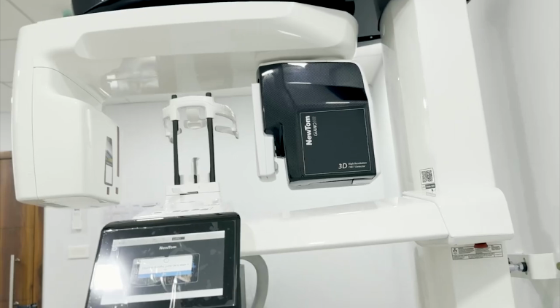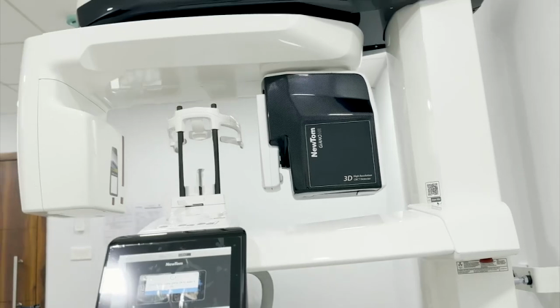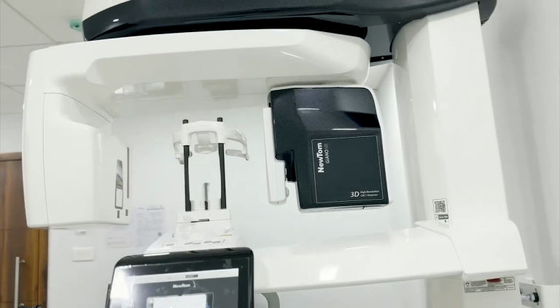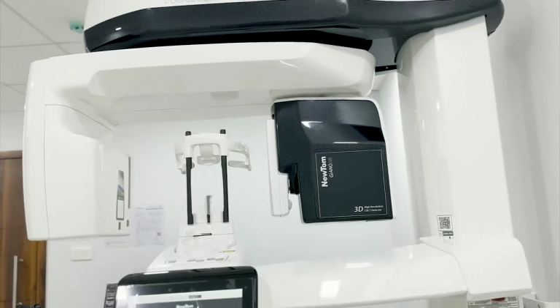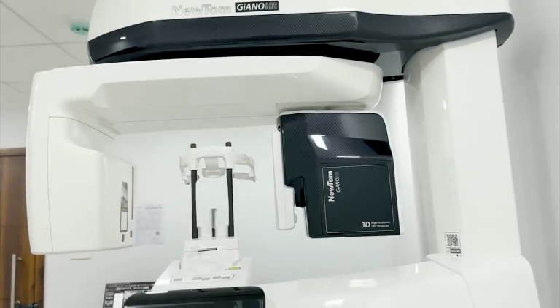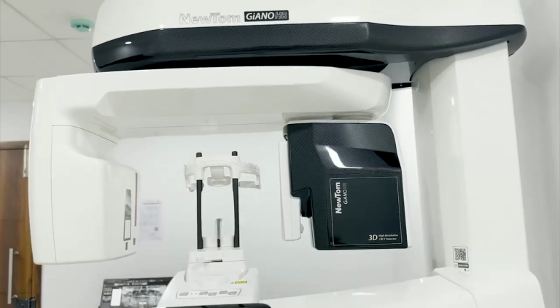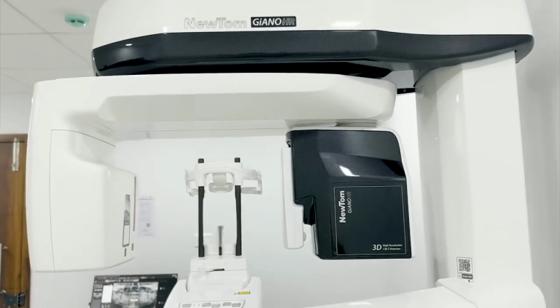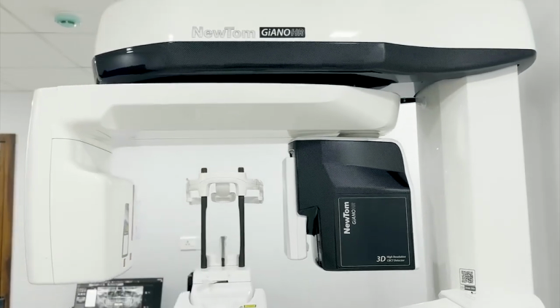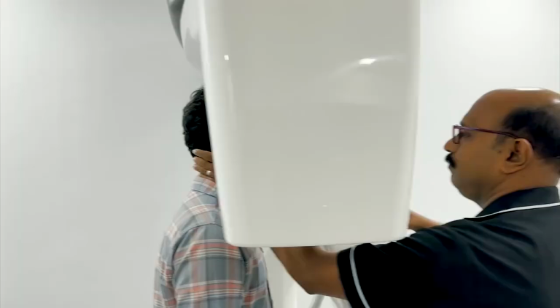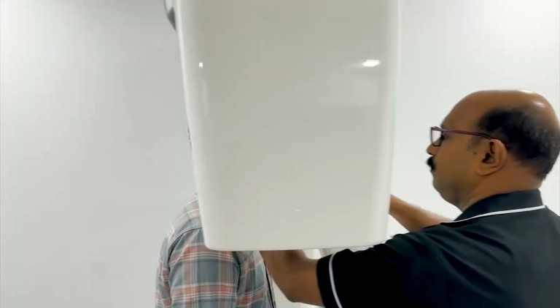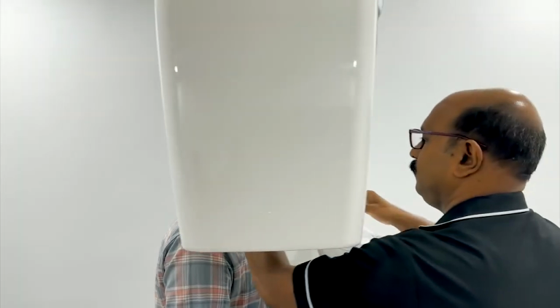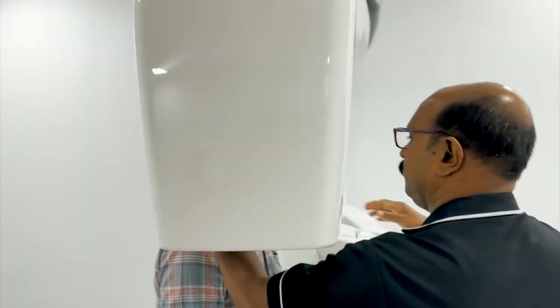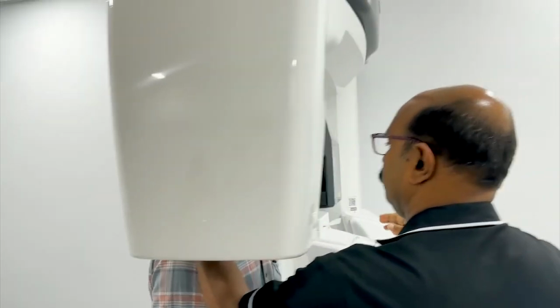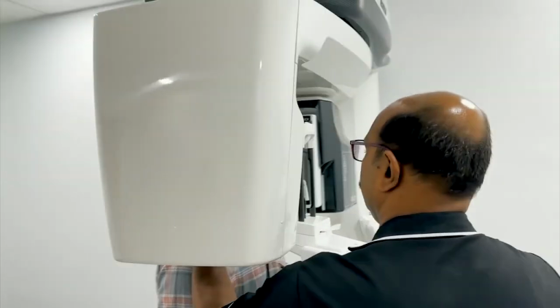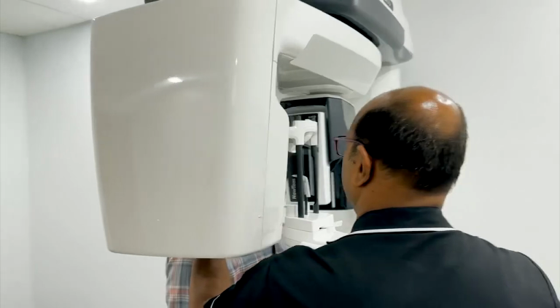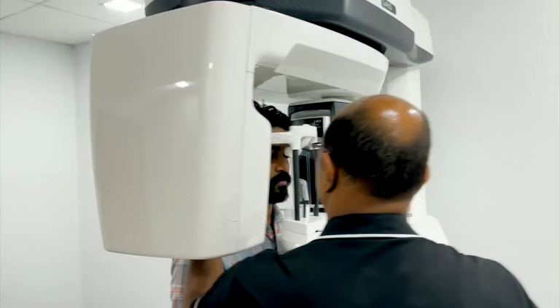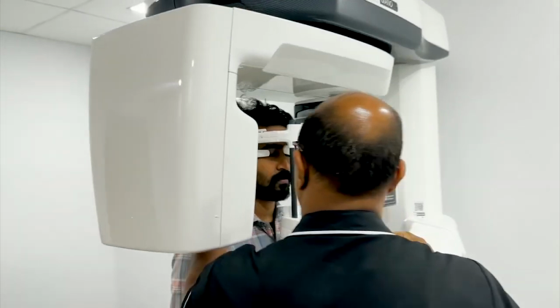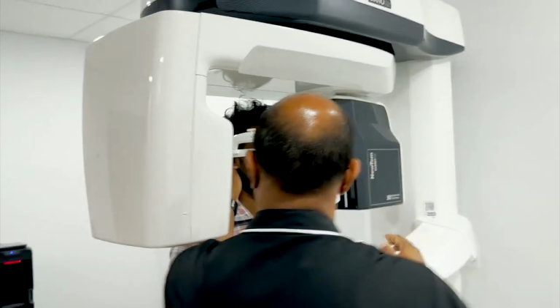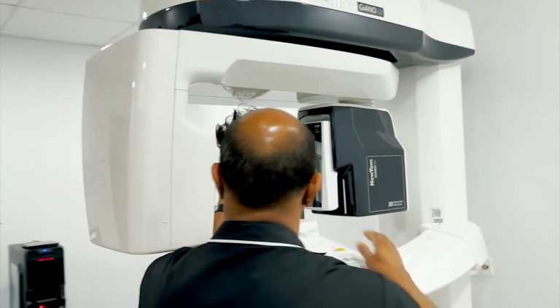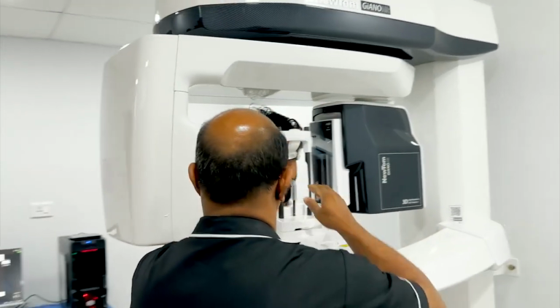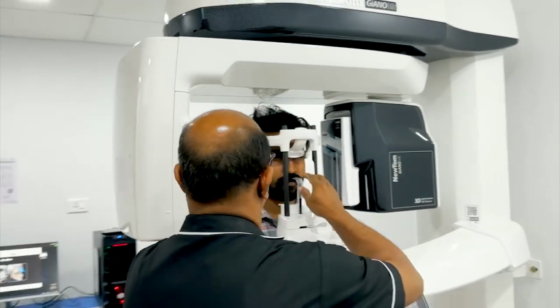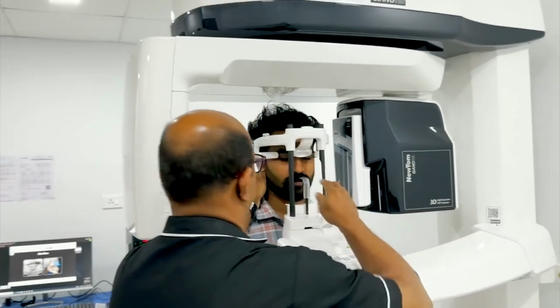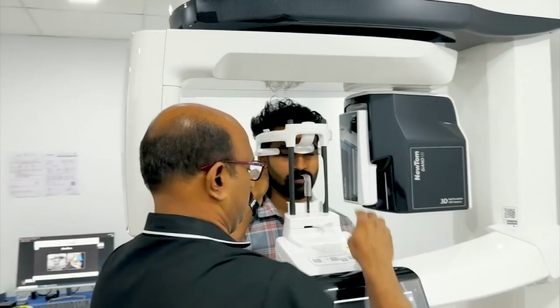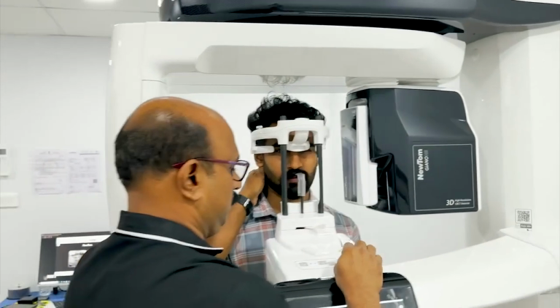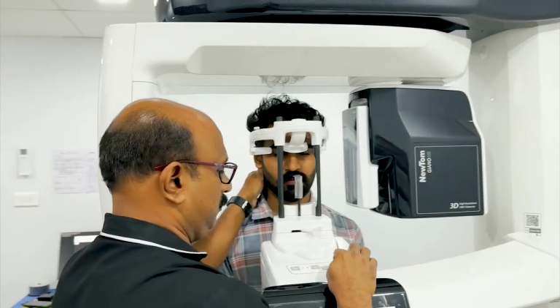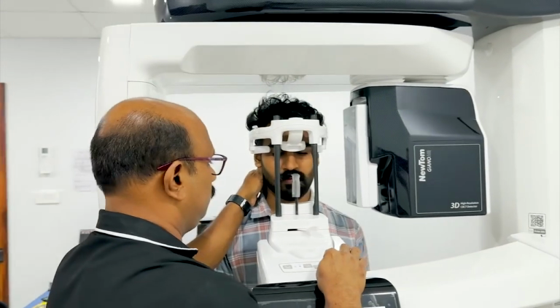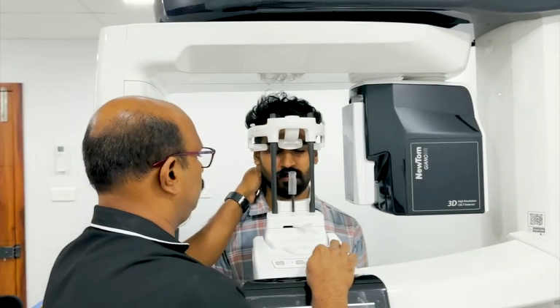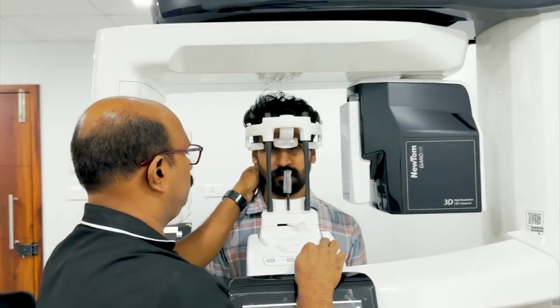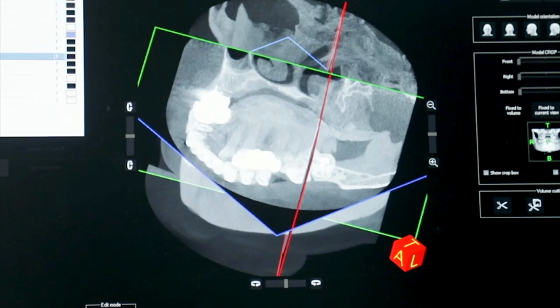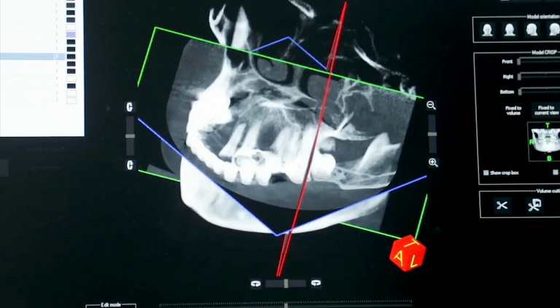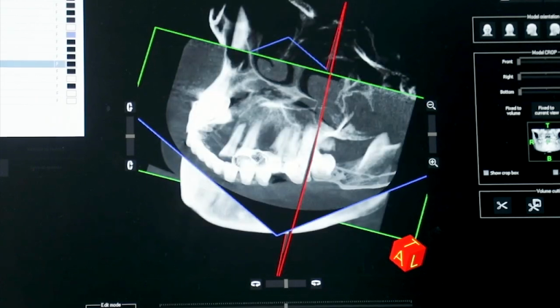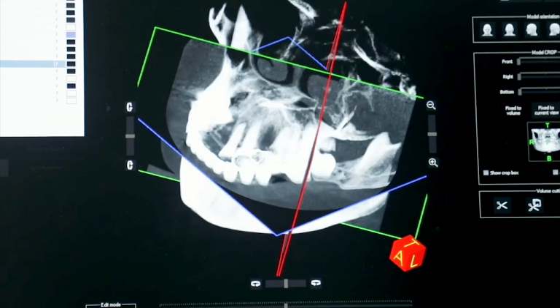We are excited about CBCT. We have 3D images and we have created a 3D image of CBCT.